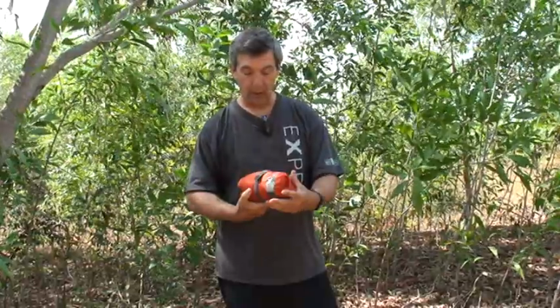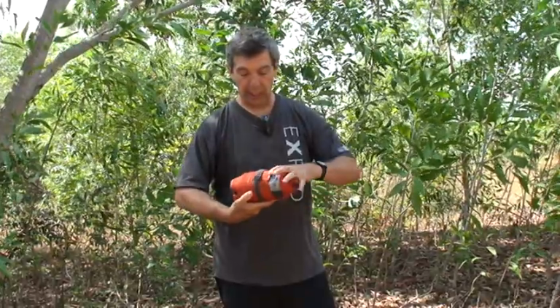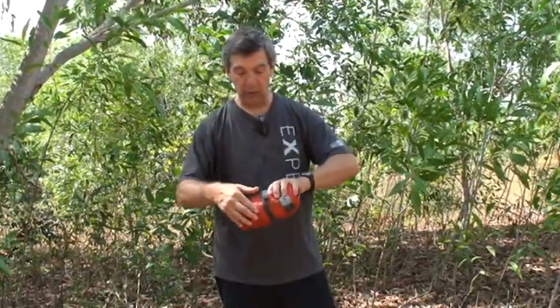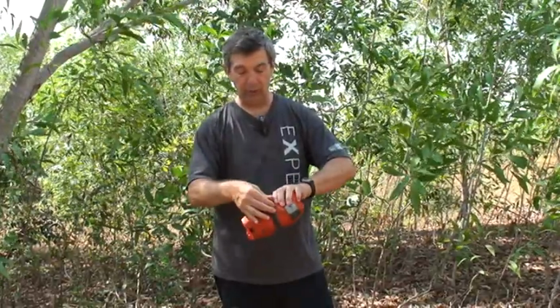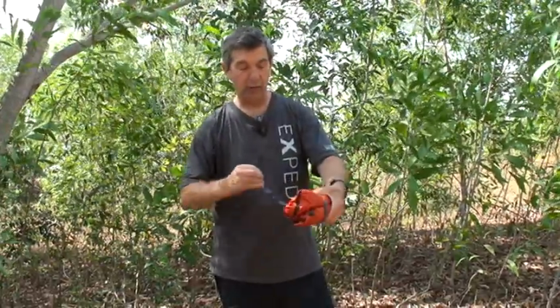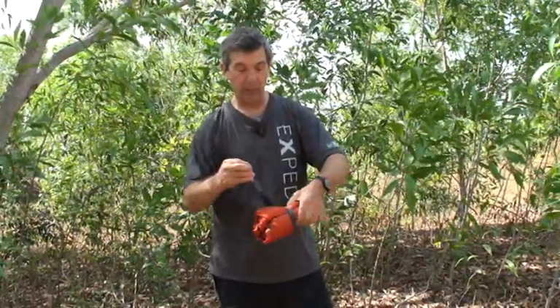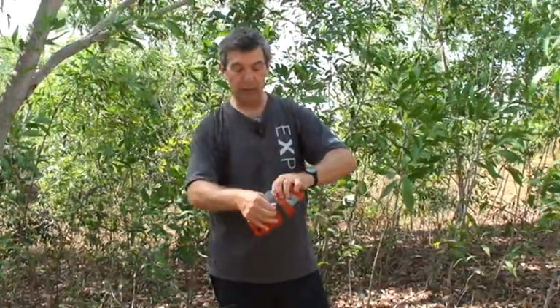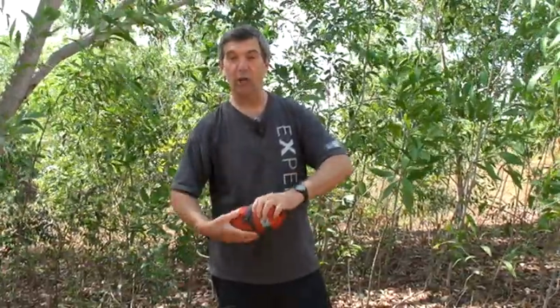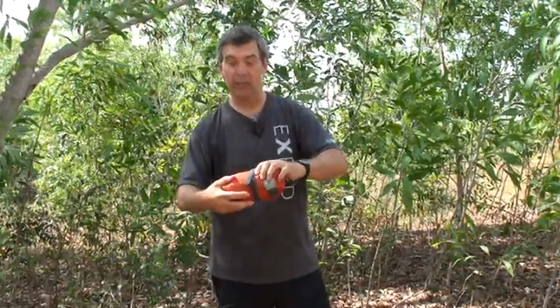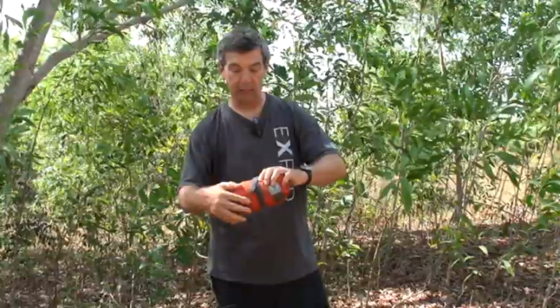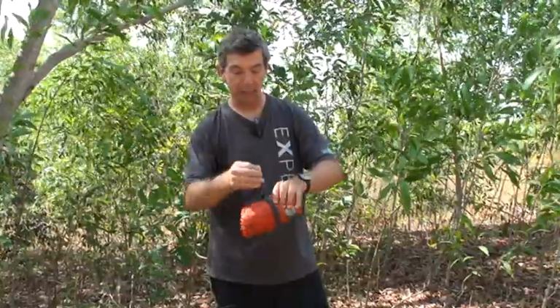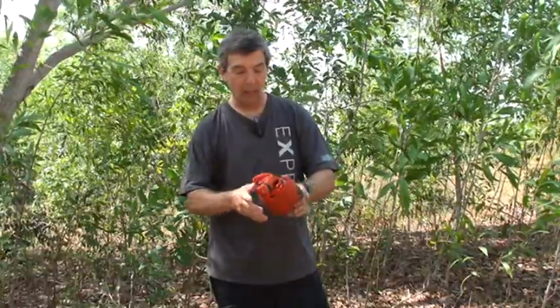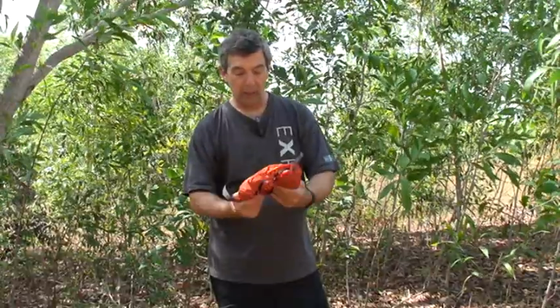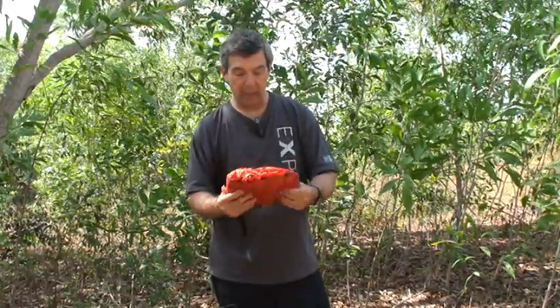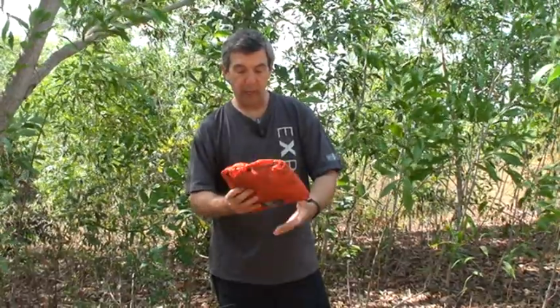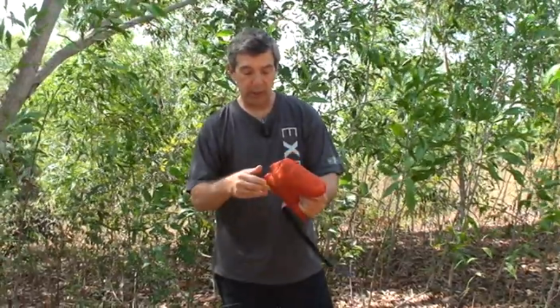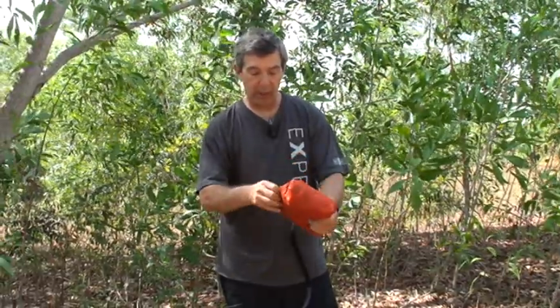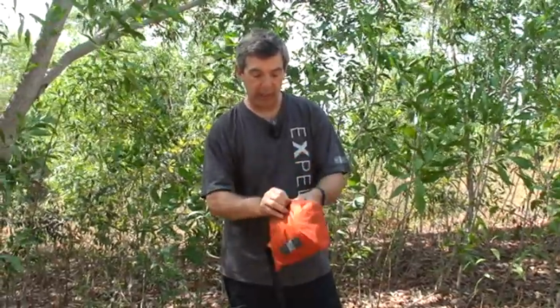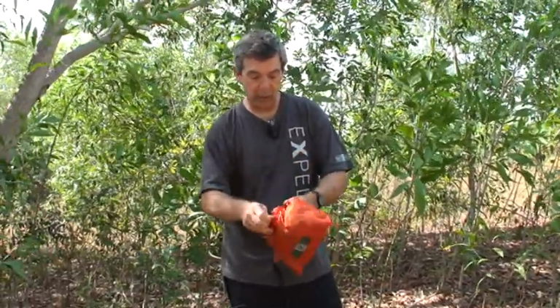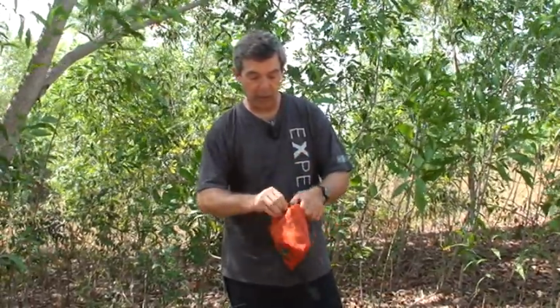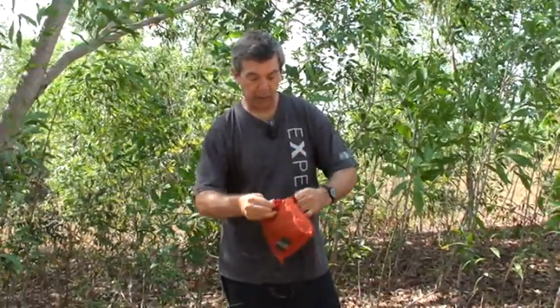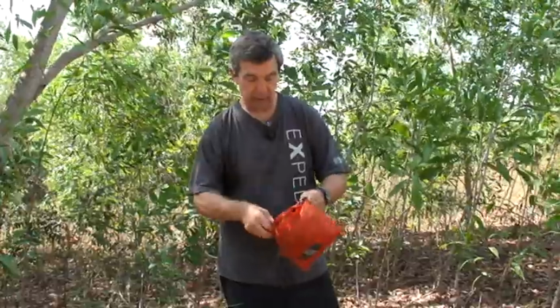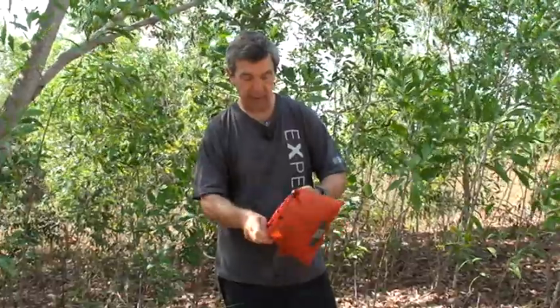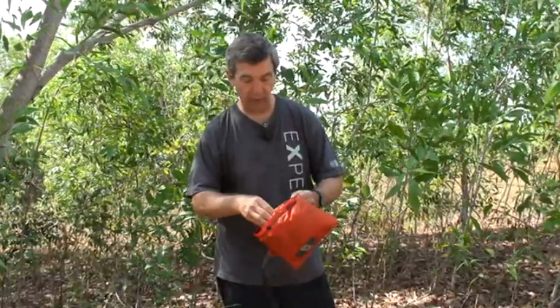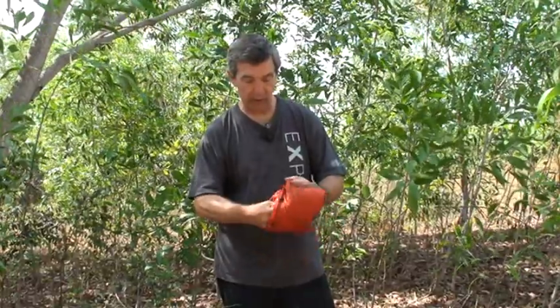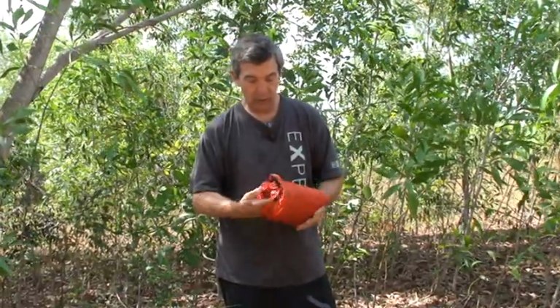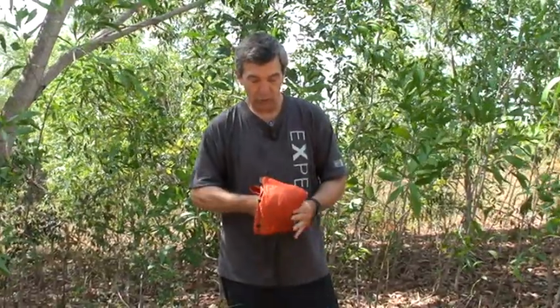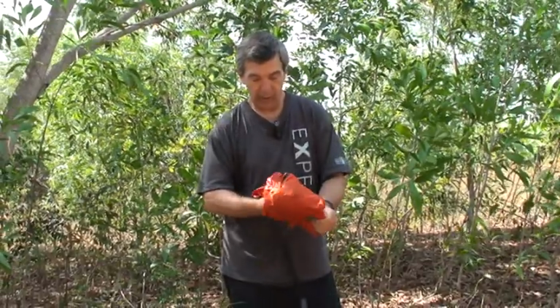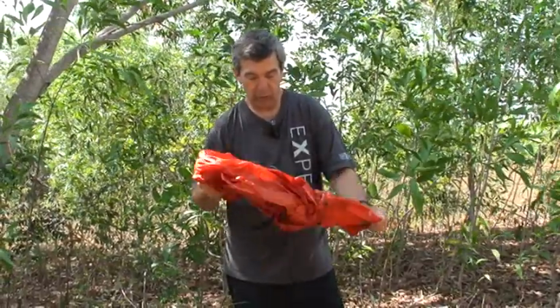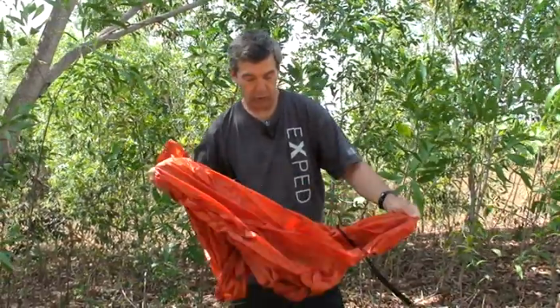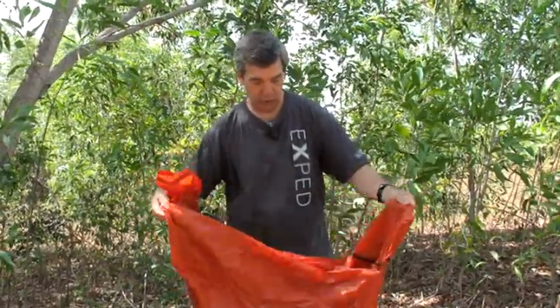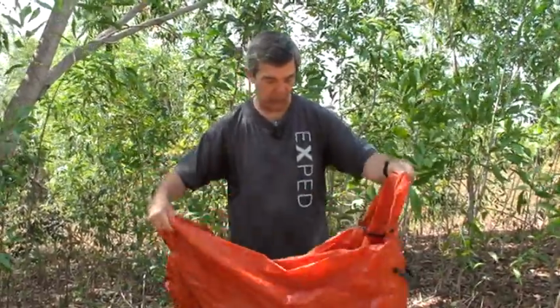I use the compression strap here to attach it under the saddle. This is the pack sack which at the same time acts as your front pocket — an inside front pocket to store items which should not get wet.